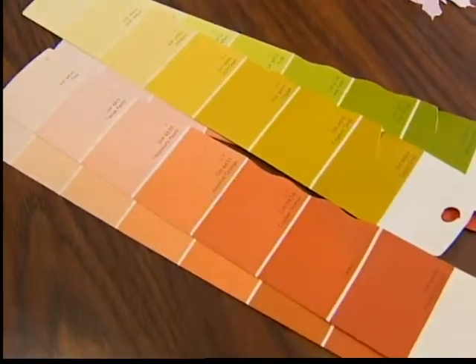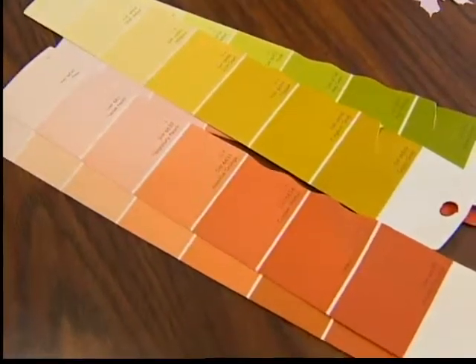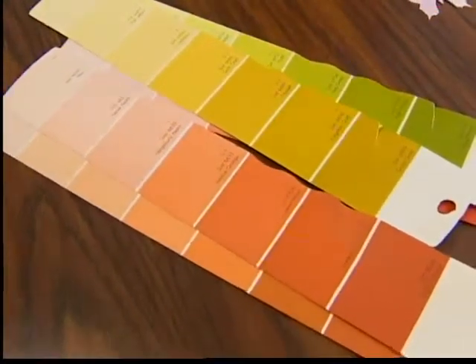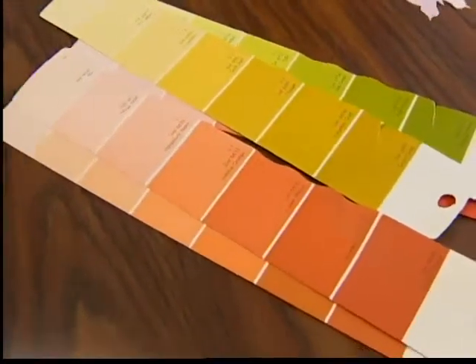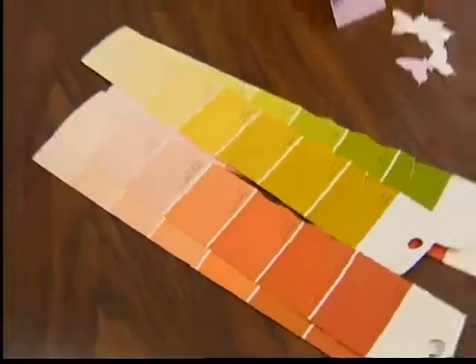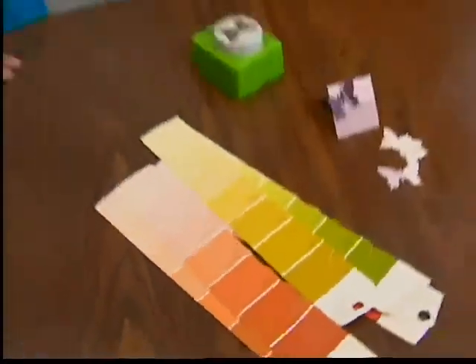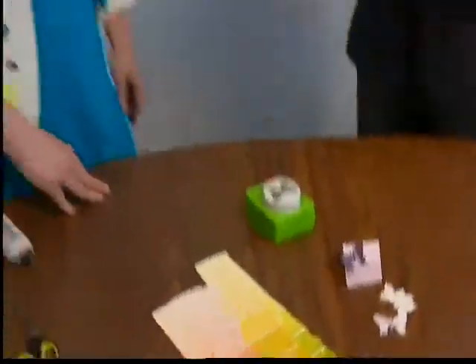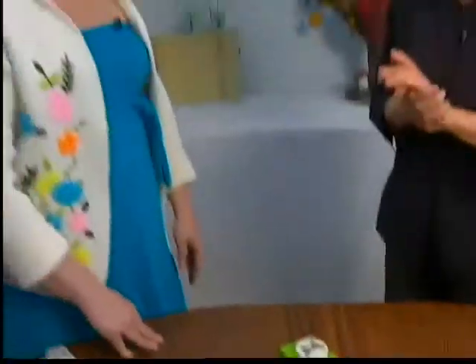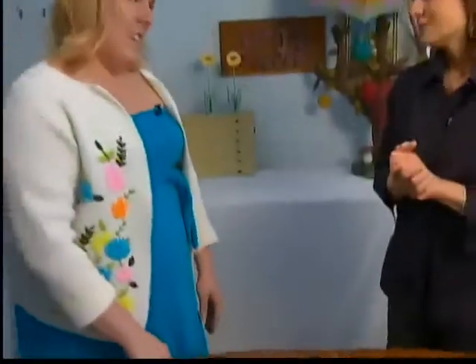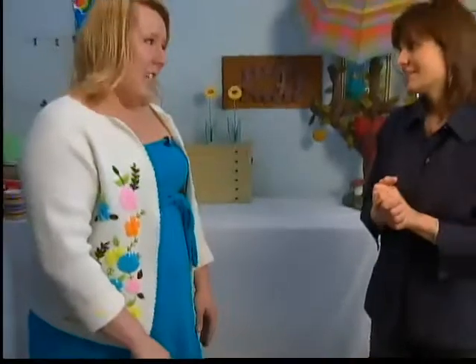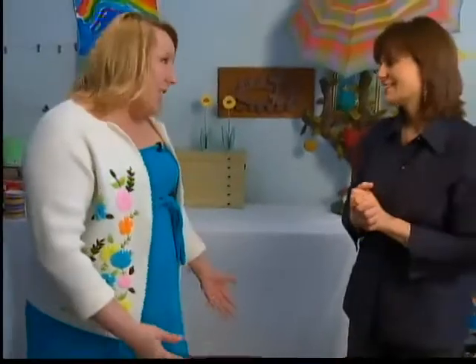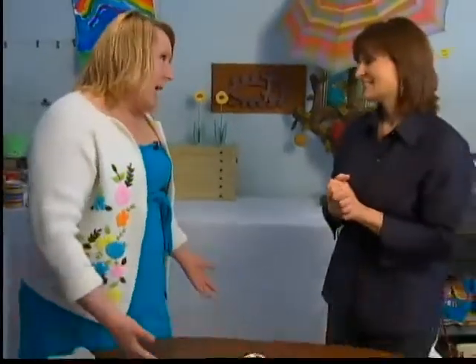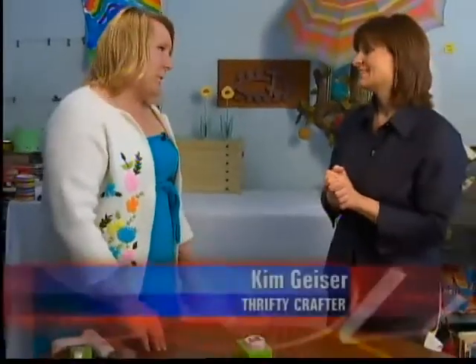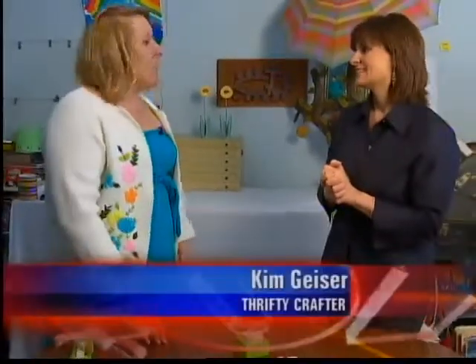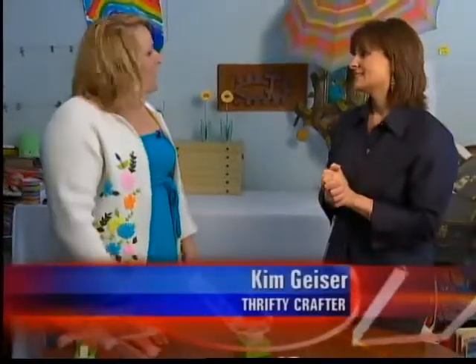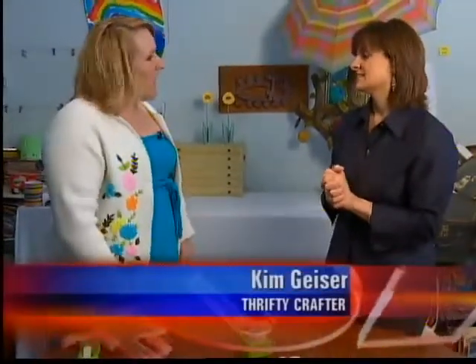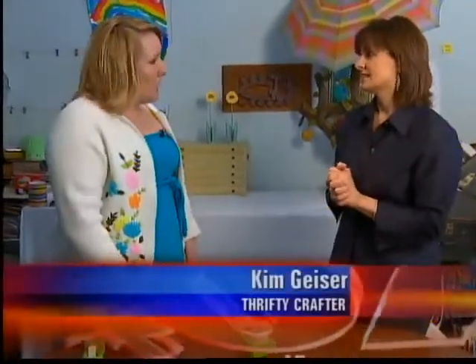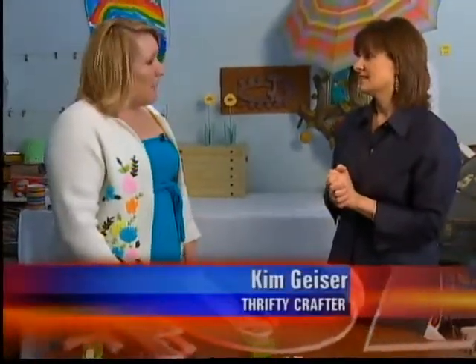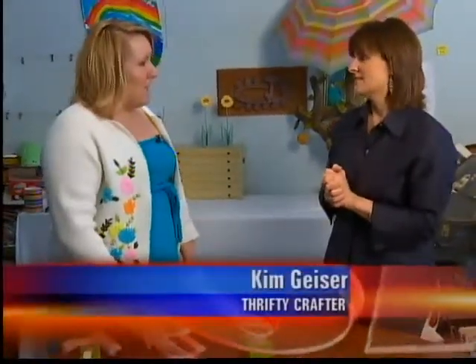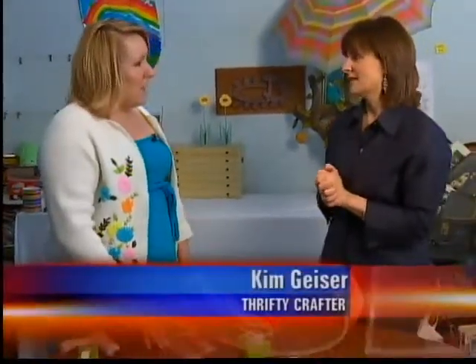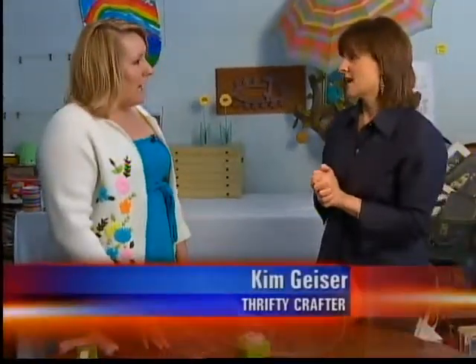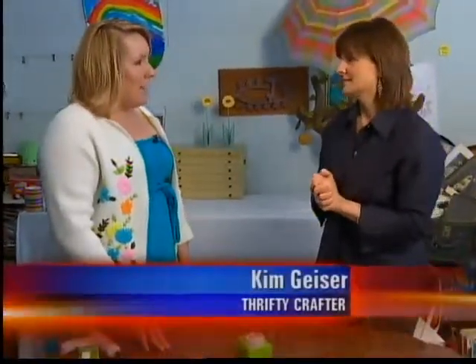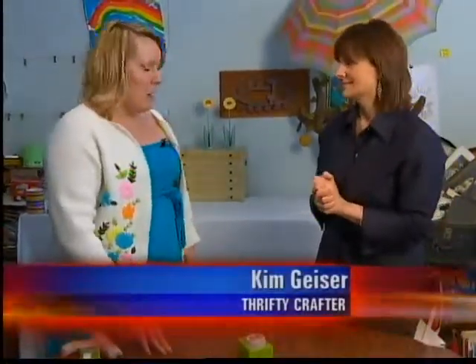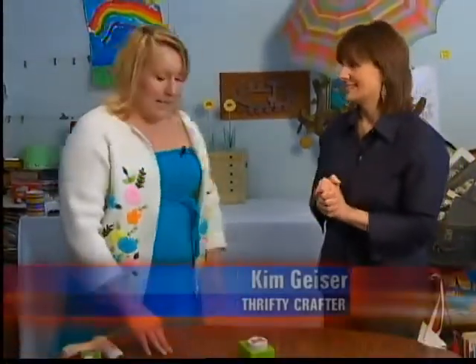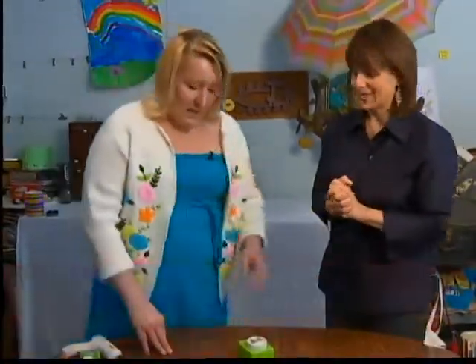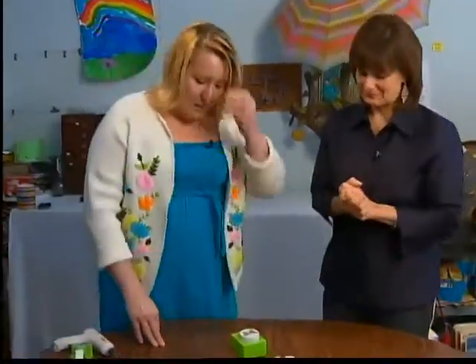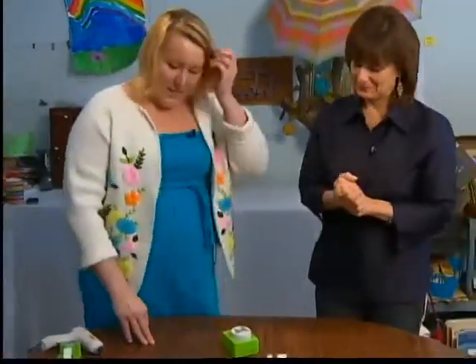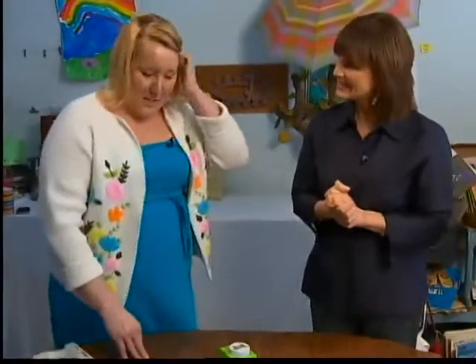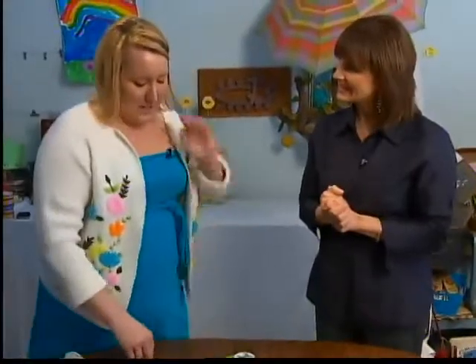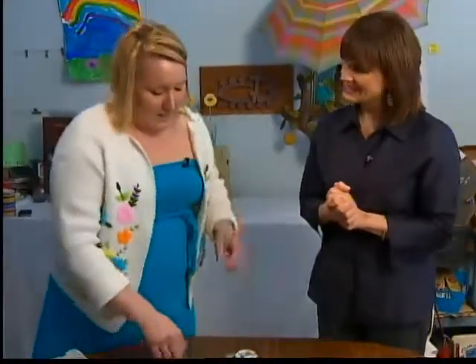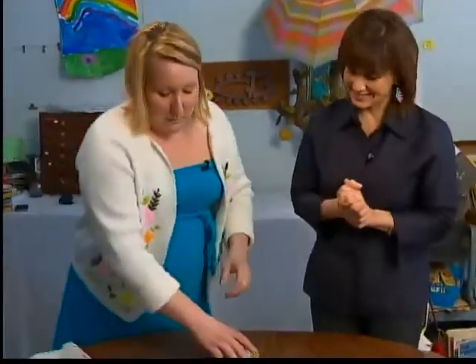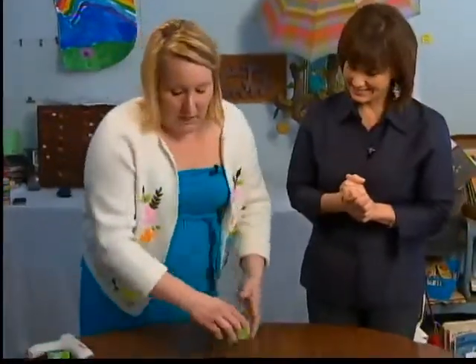If you don't go and take all of them from a store, if you just take a couple of them, they might not mind. They won't mind. You can just say you're doing a decorating project.